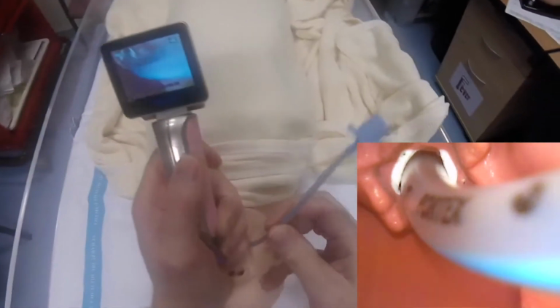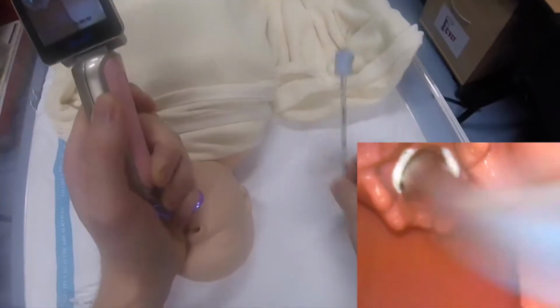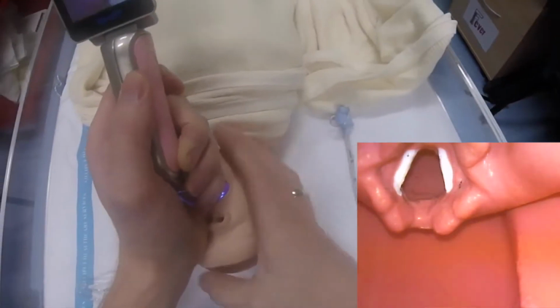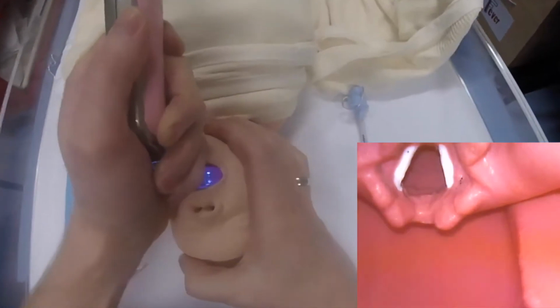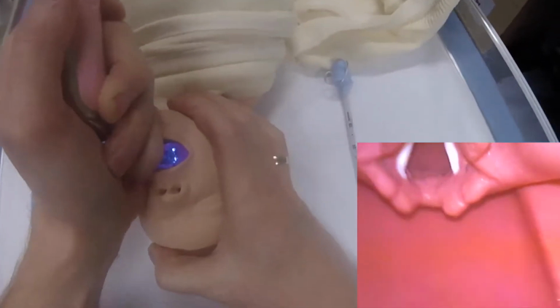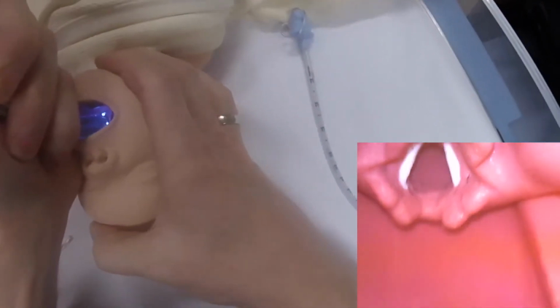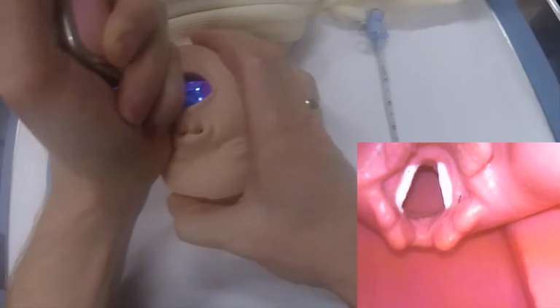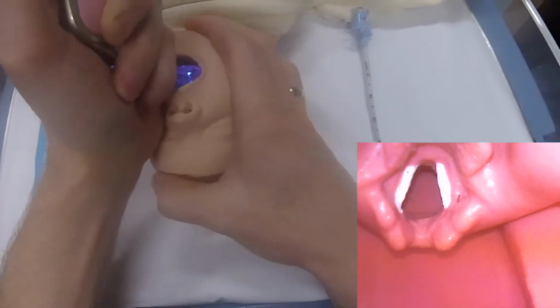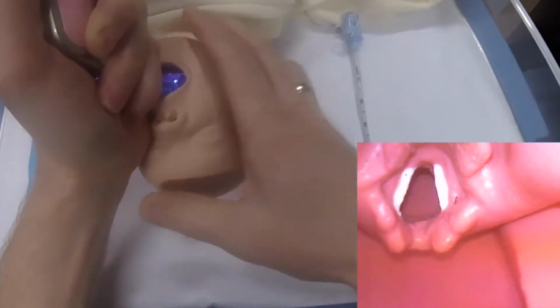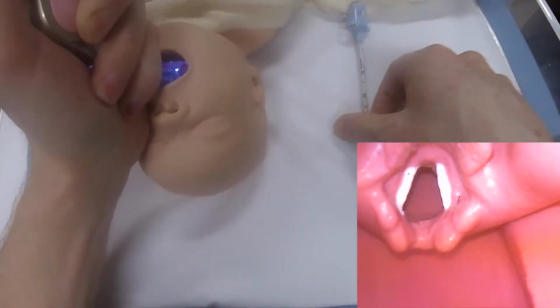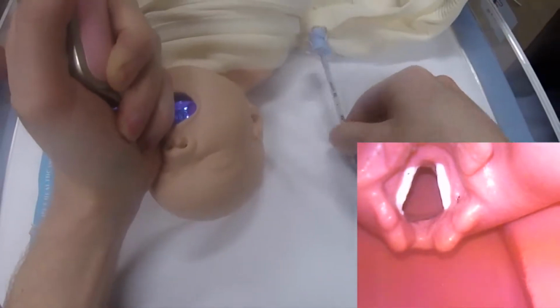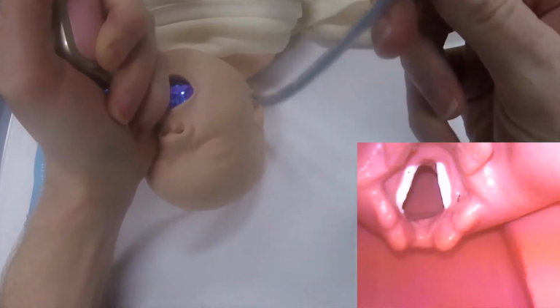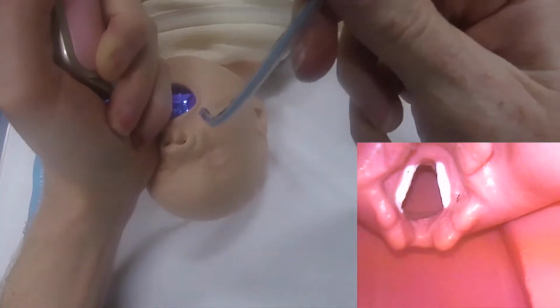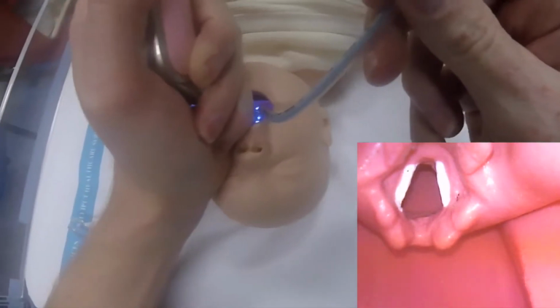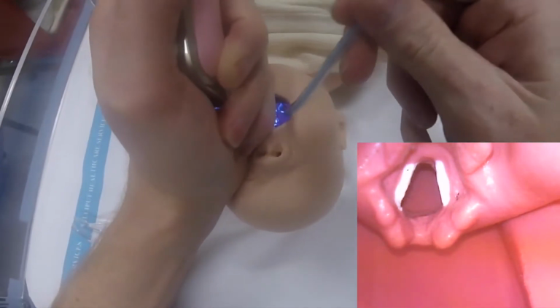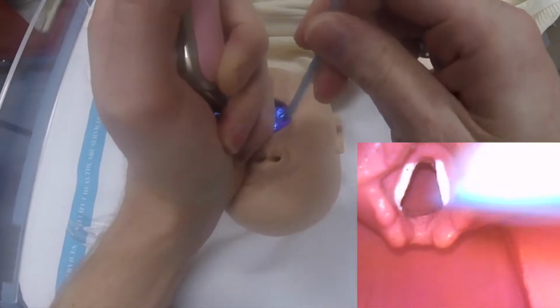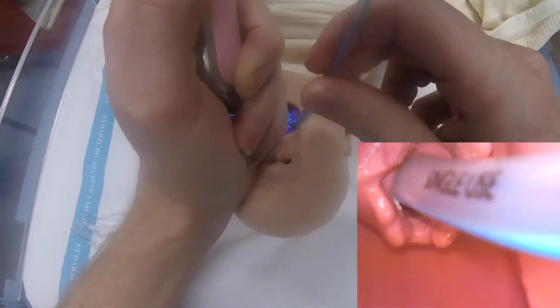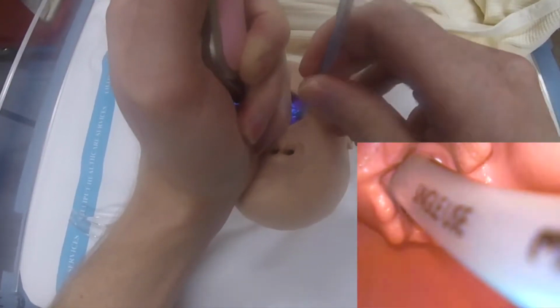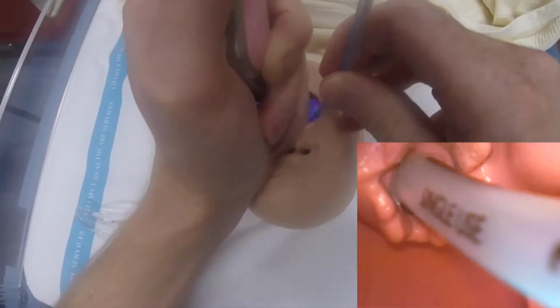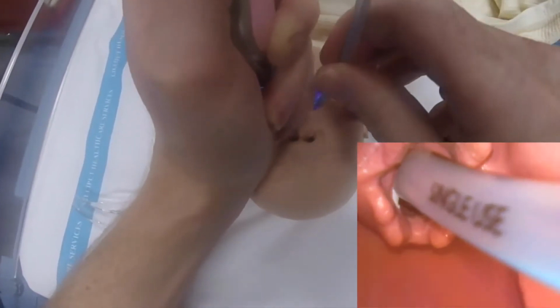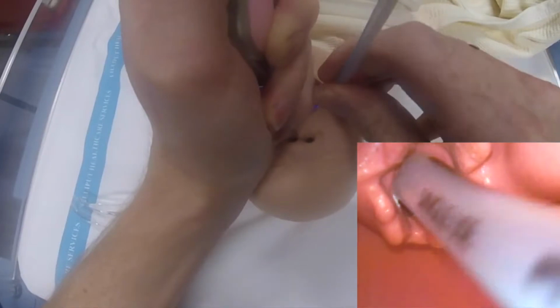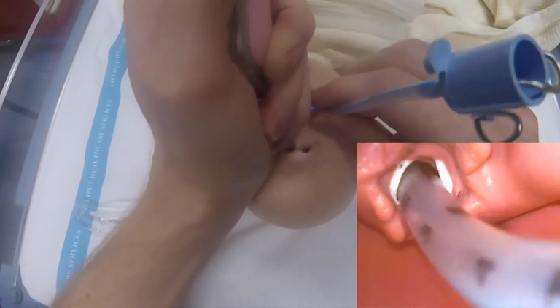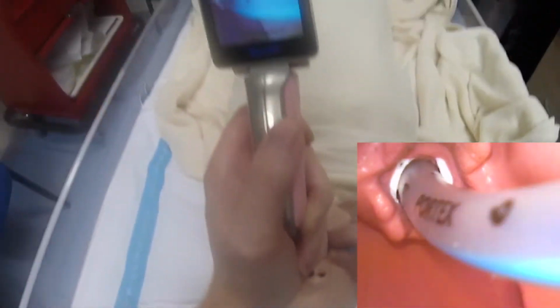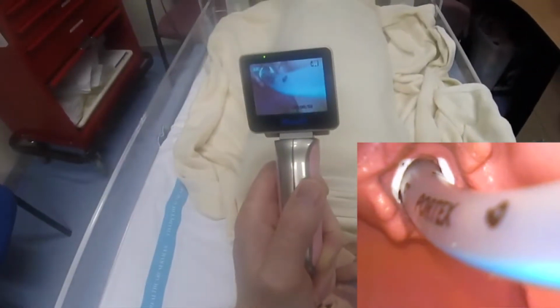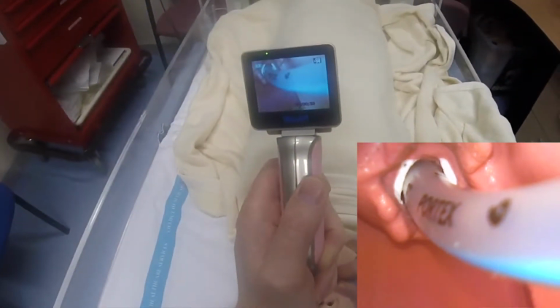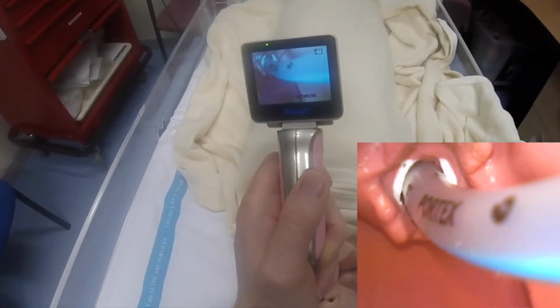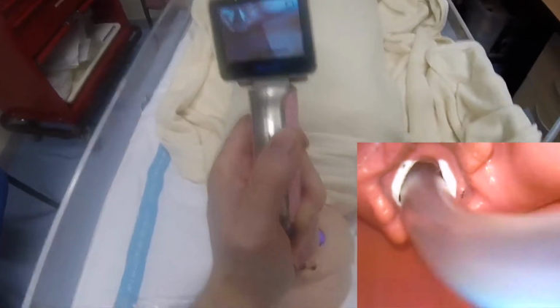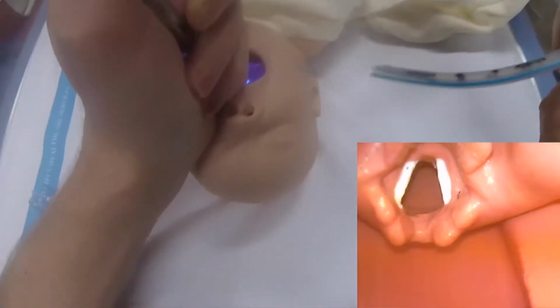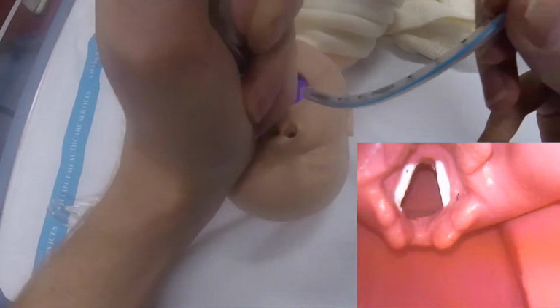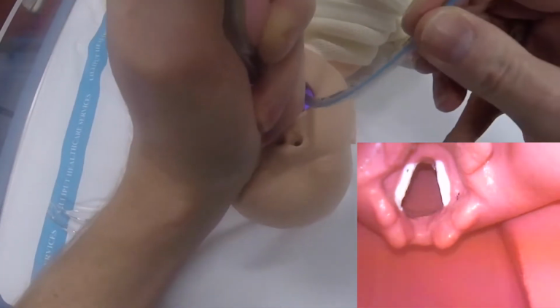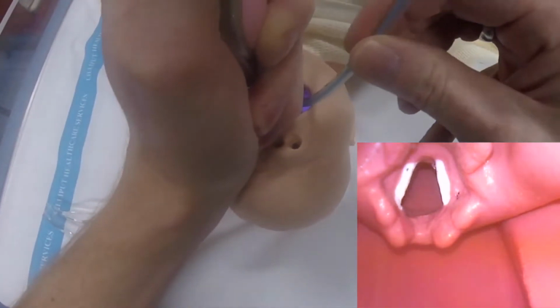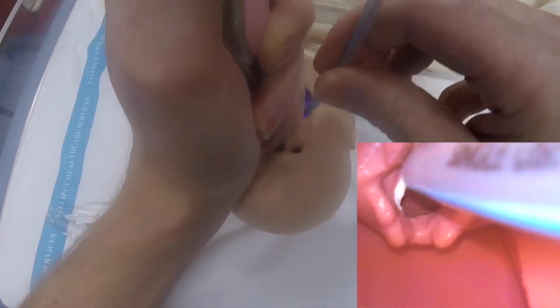One of the nice things about this laryngoscope is that it also works for direct vision. I'm going to do this intubation just looking down the blade without looking at the screen, and it works fairly well for that too.